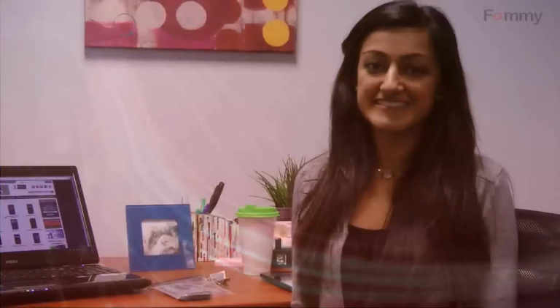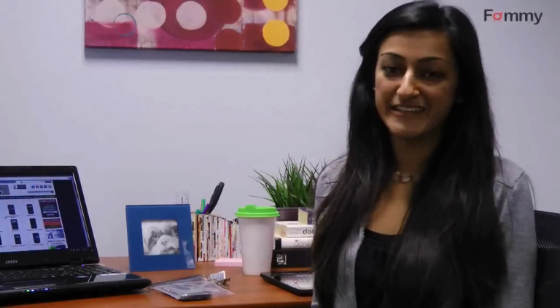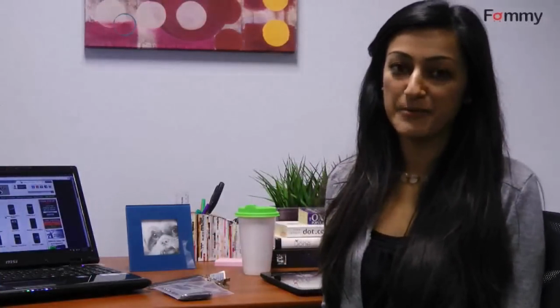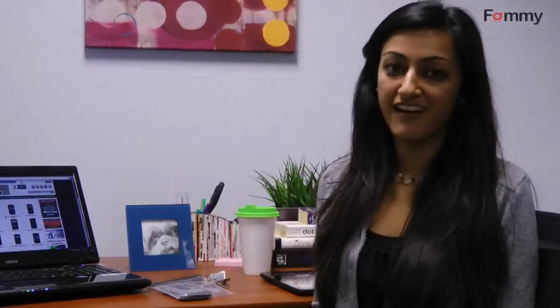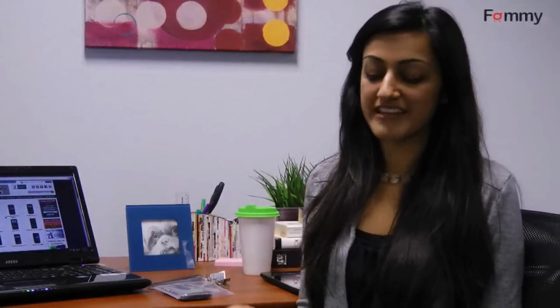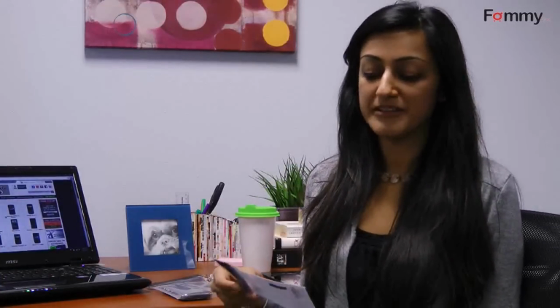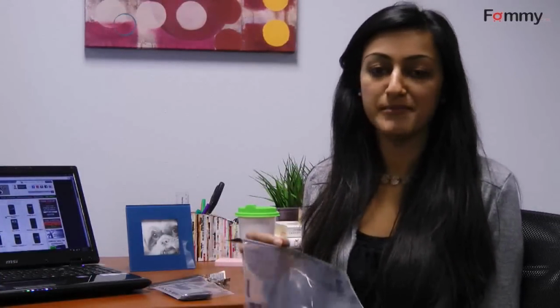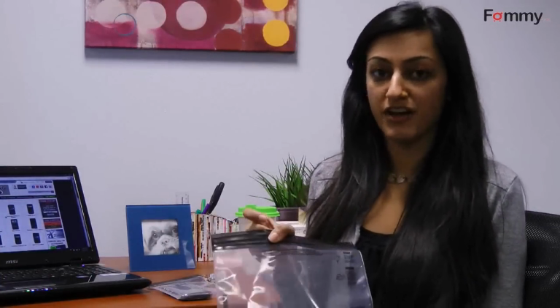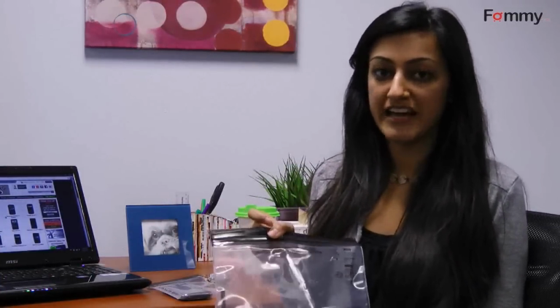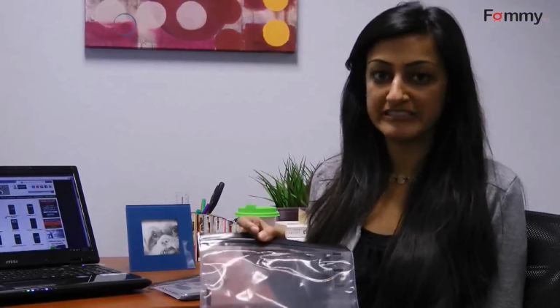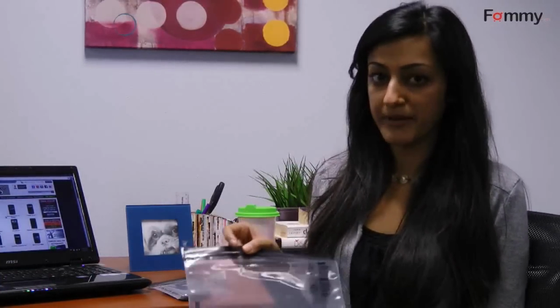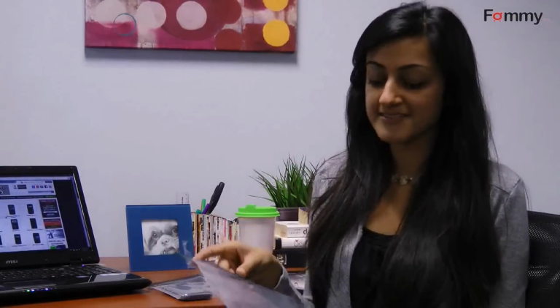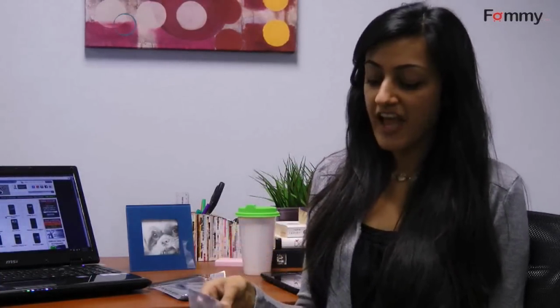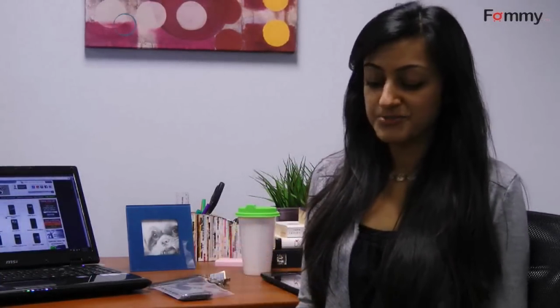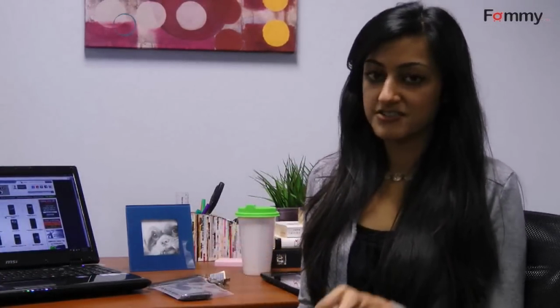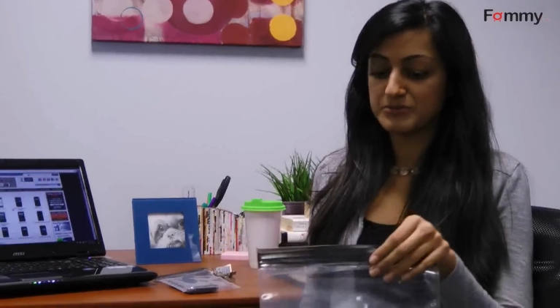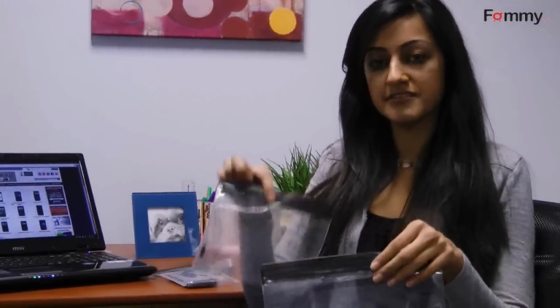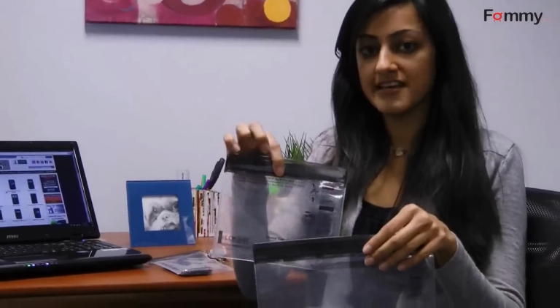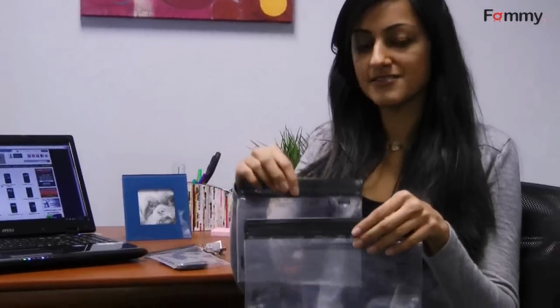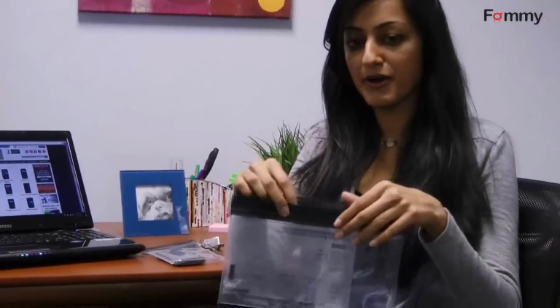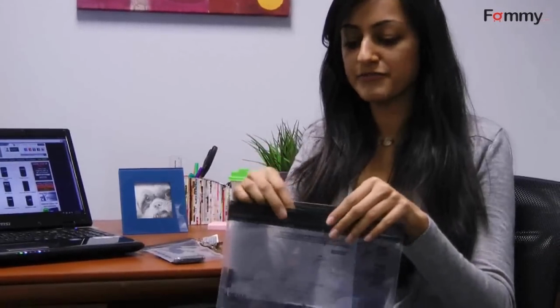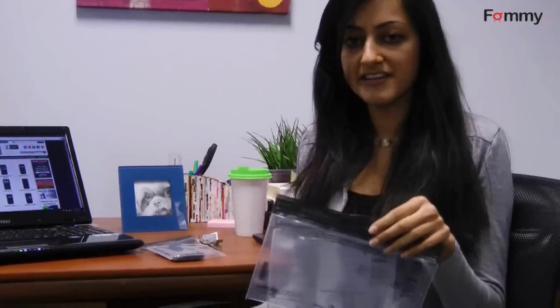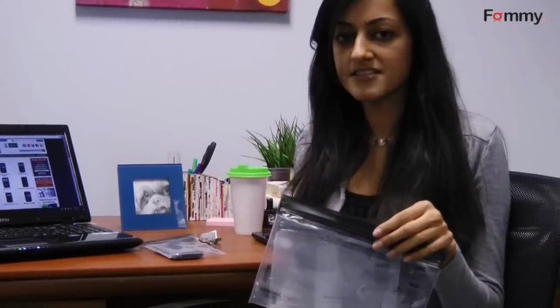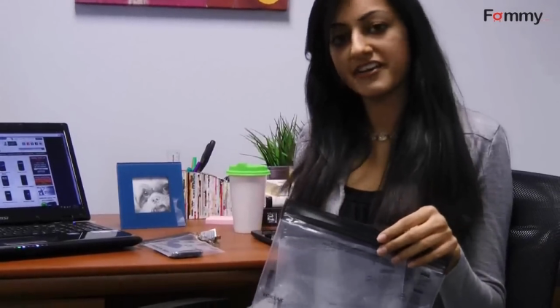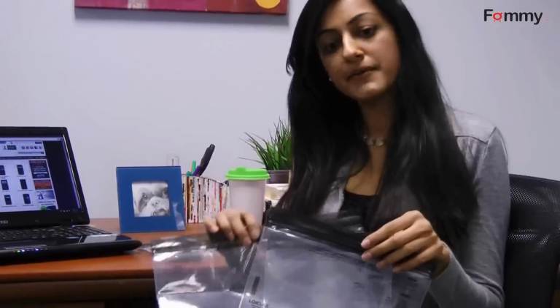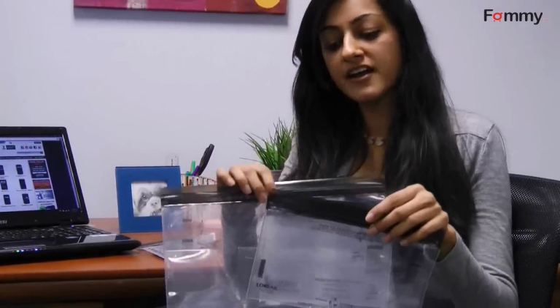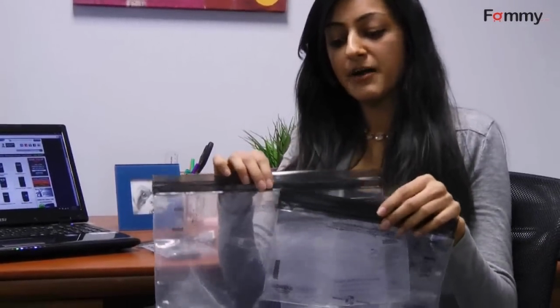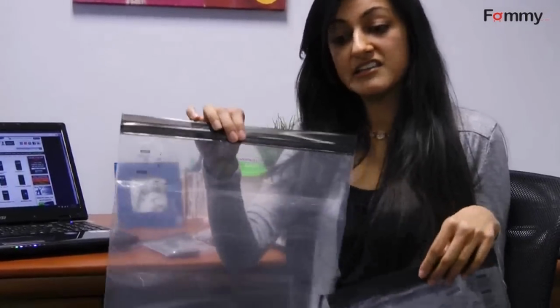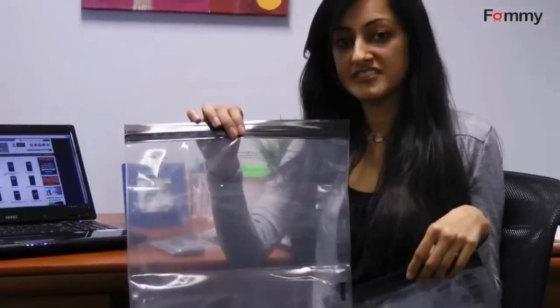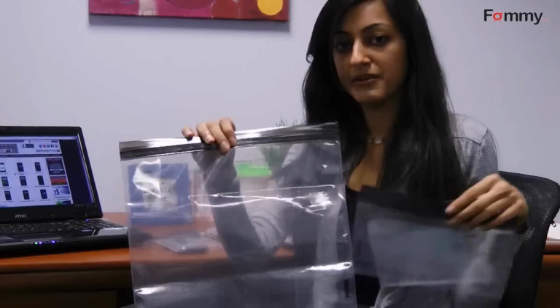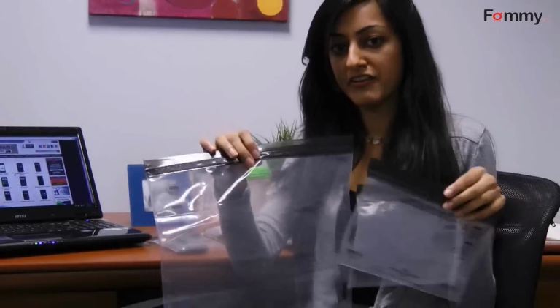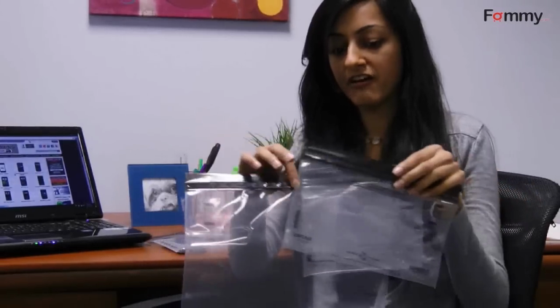This is Hannah with Bommie.com. Today we're going to be talking about the Logsack resealable bags. Each package comes with four different sizes, so they're perfect for your keys, your camera, and even your tablet when you're on the go.